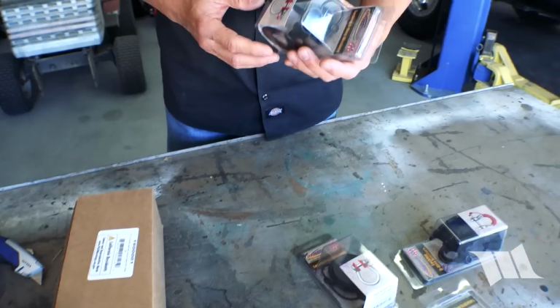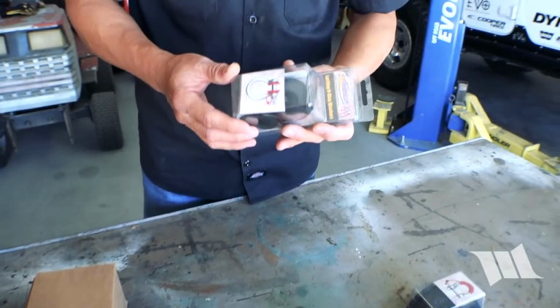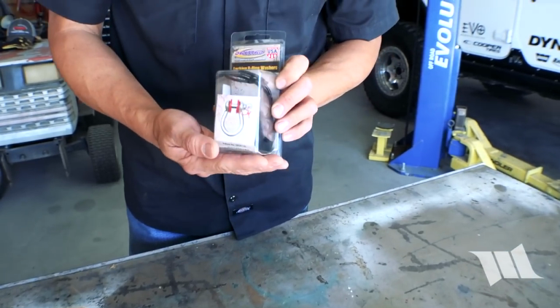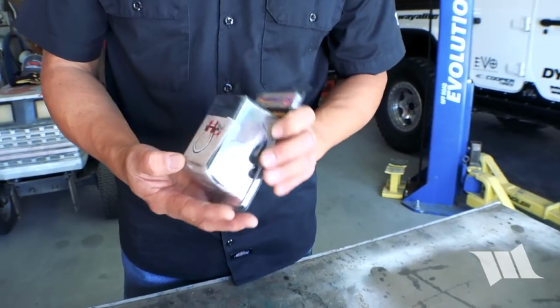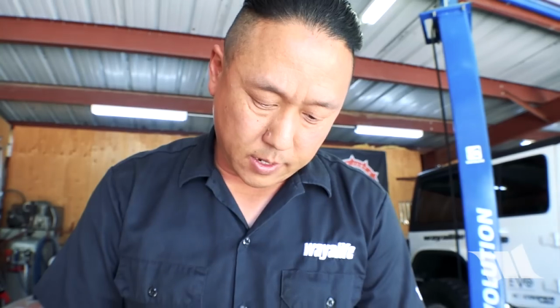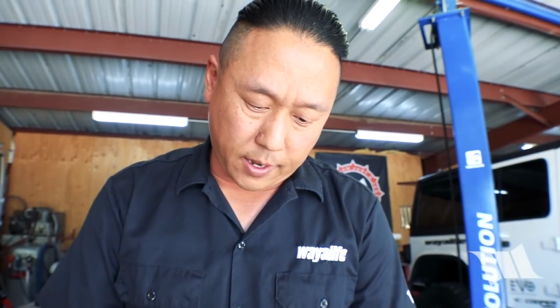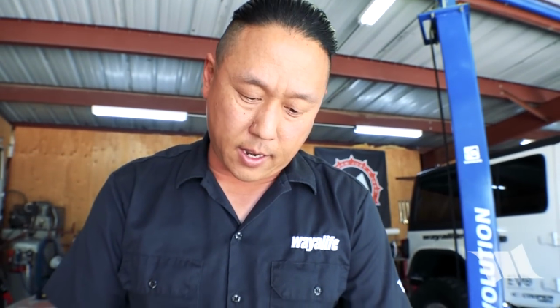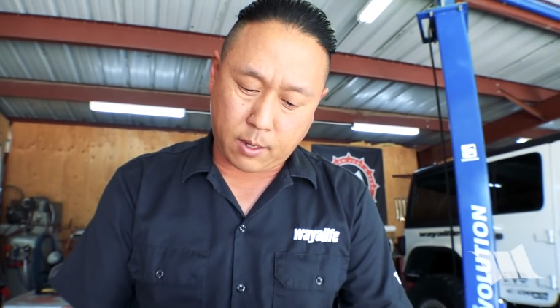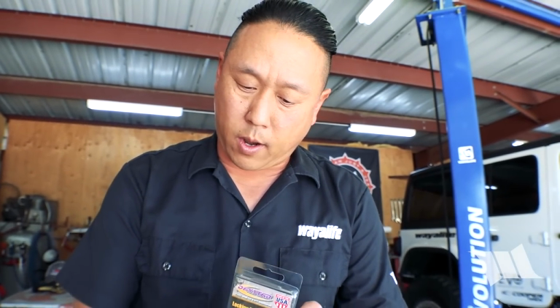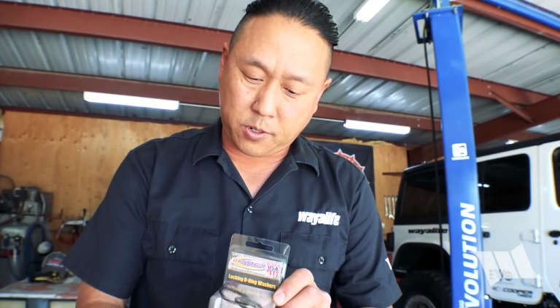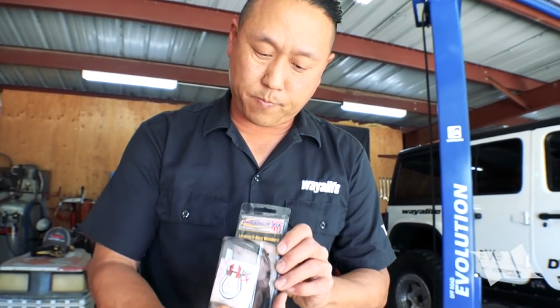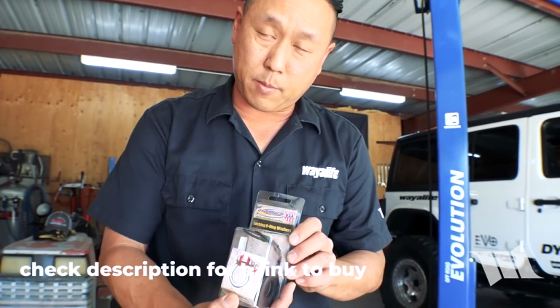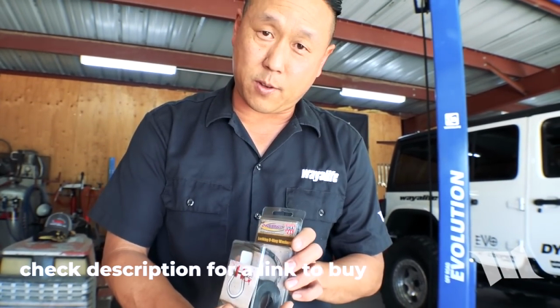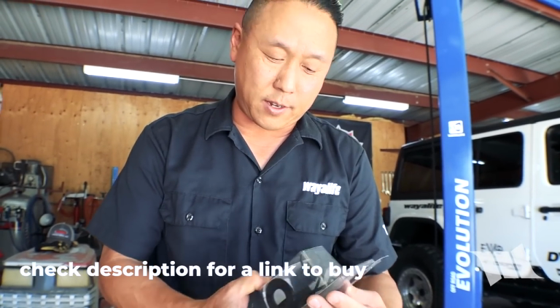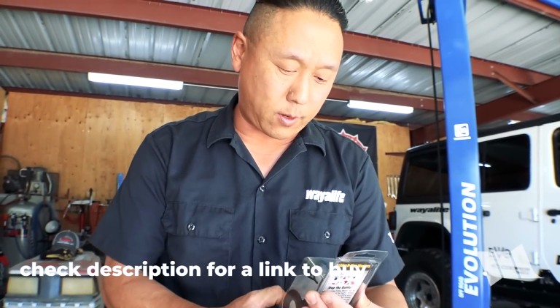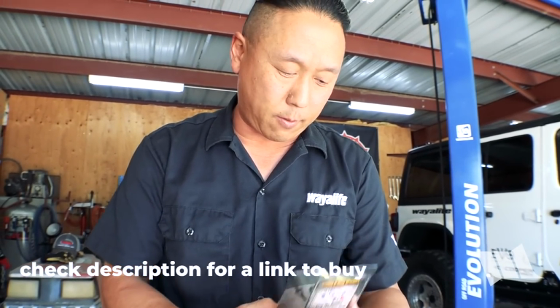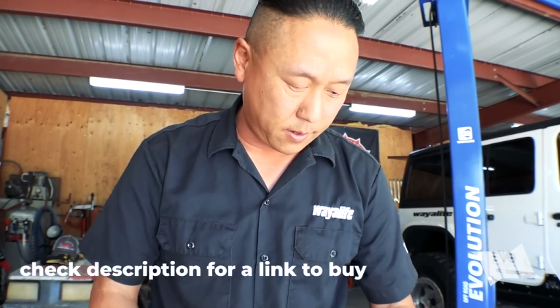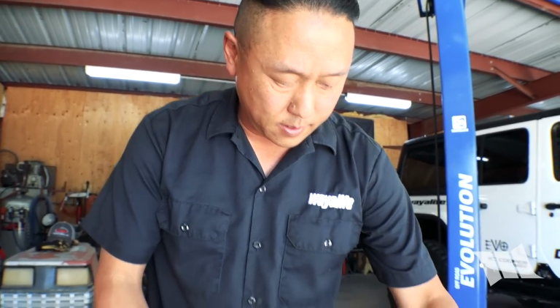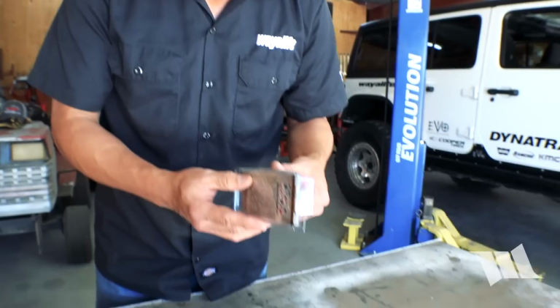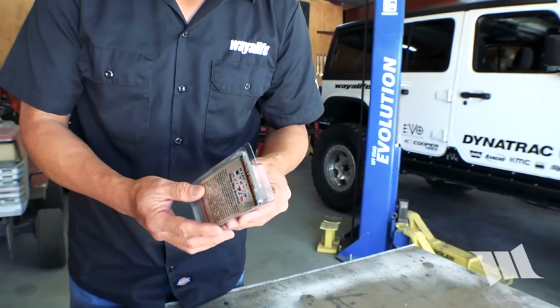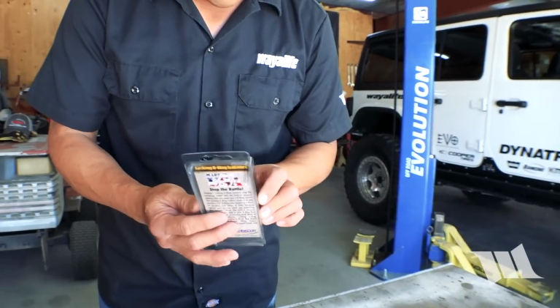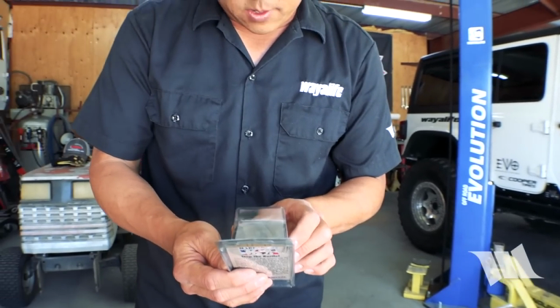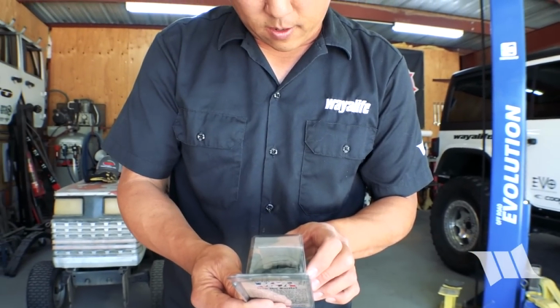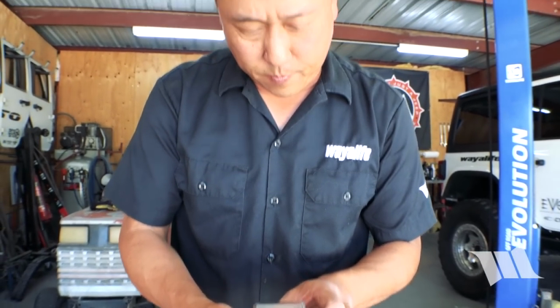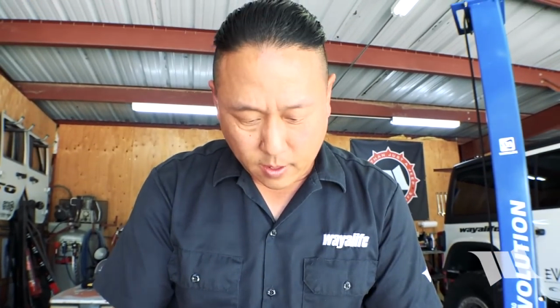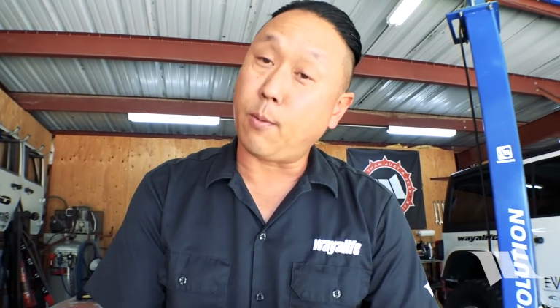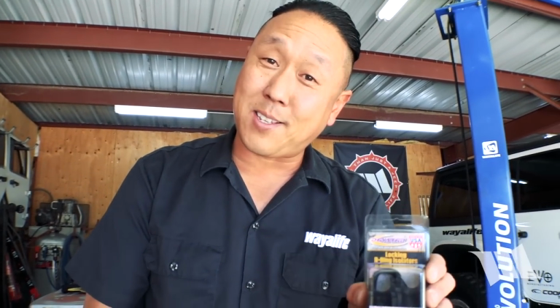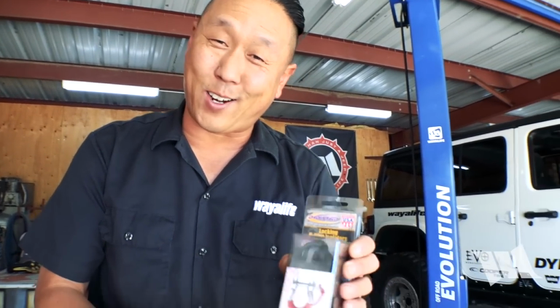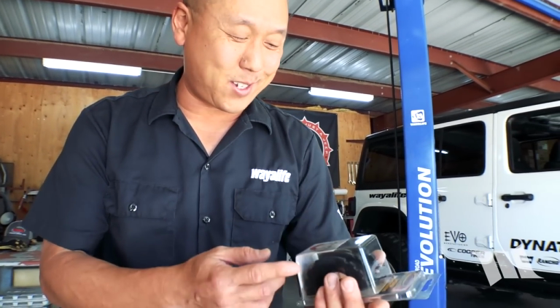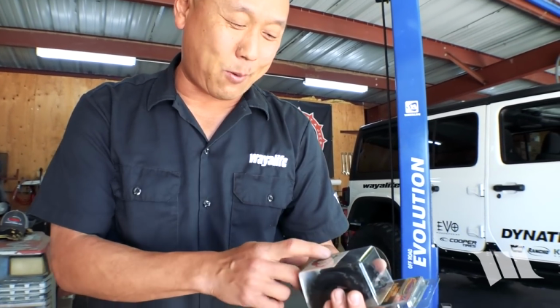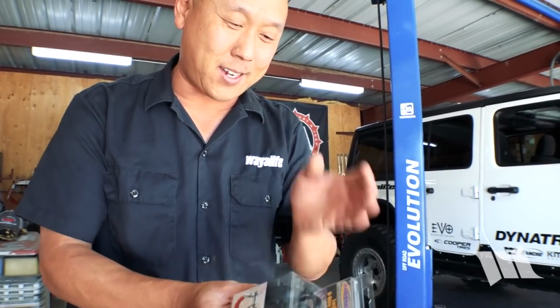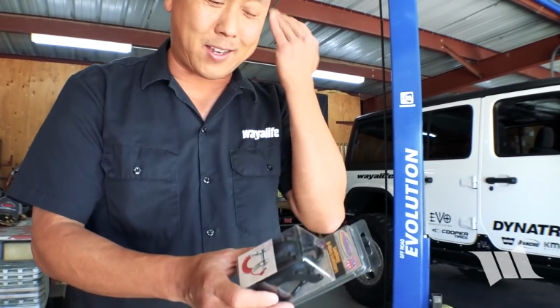All kinds of stuff in here. These look like D-ring washers — they must have noticed that our D-rings were clanking around. And these are D-ring isolators. That's exactly why they sent them to us.